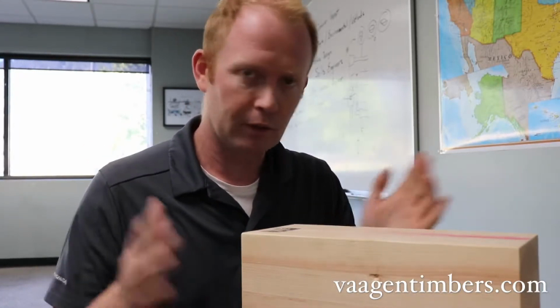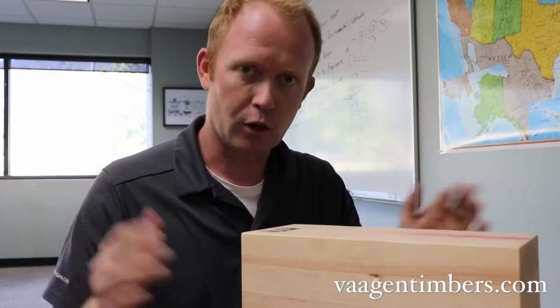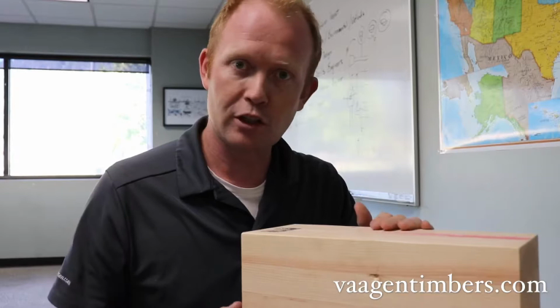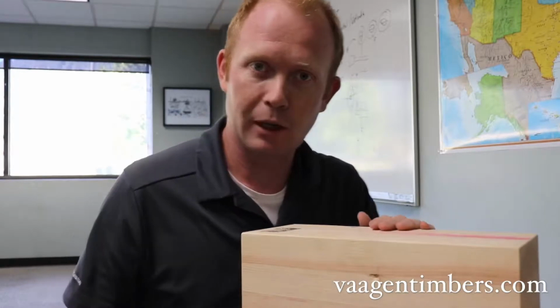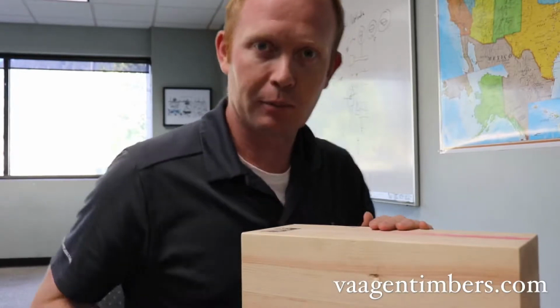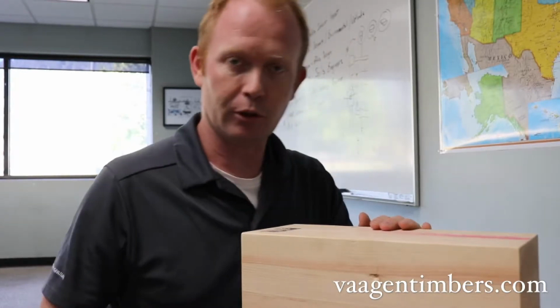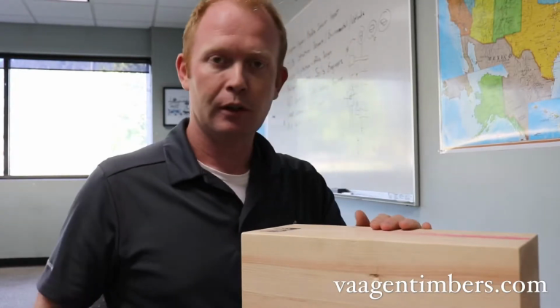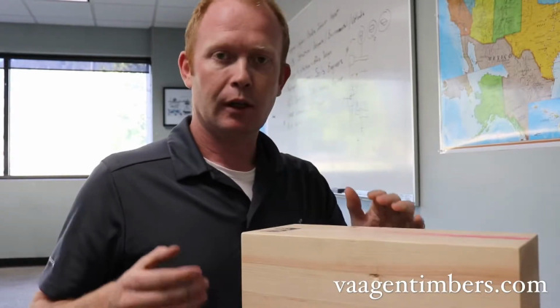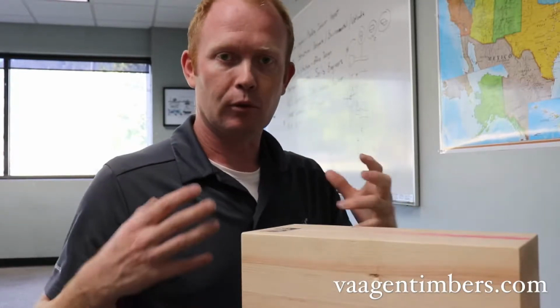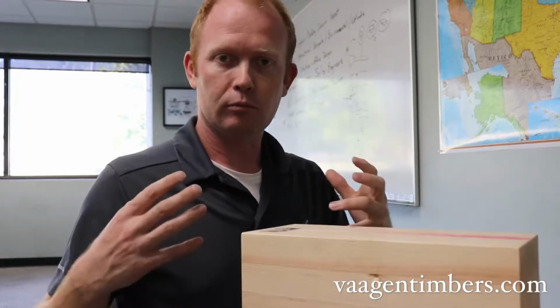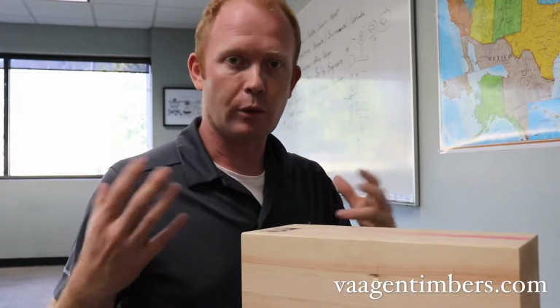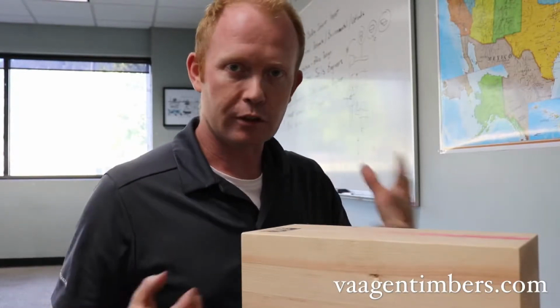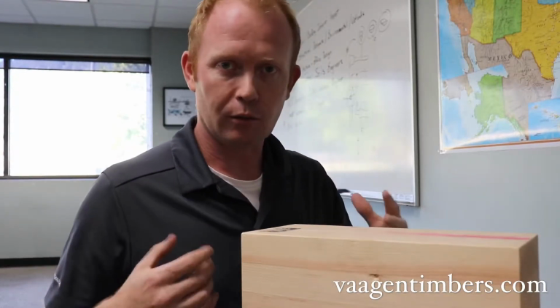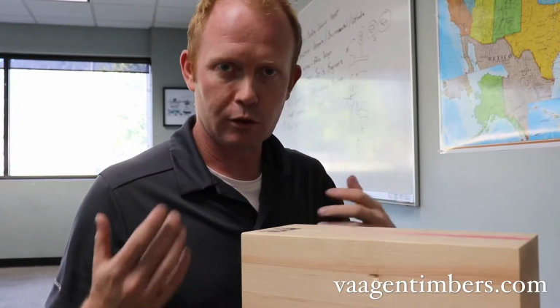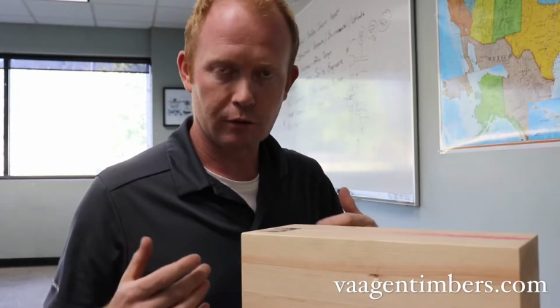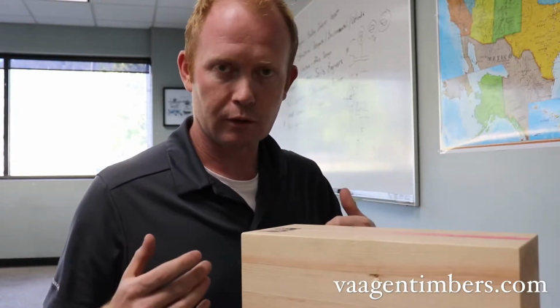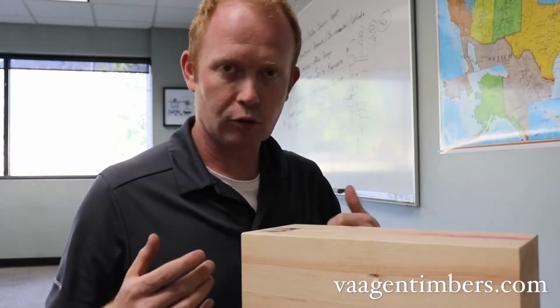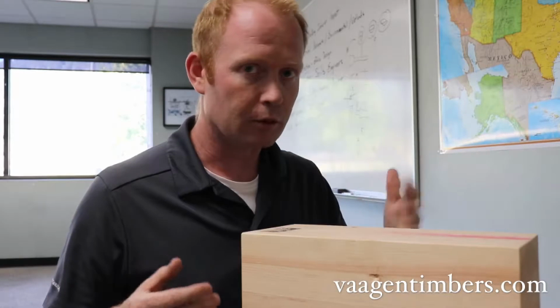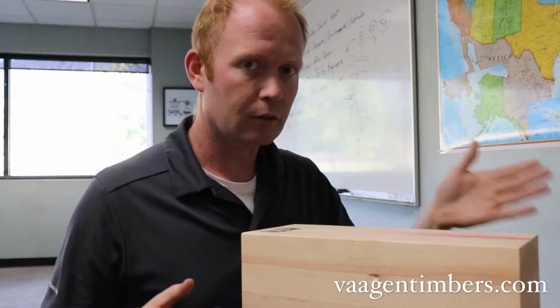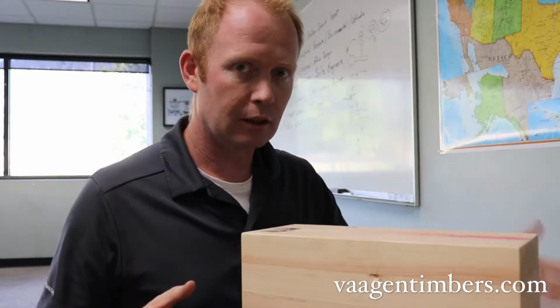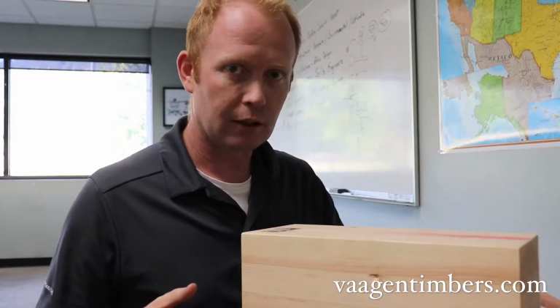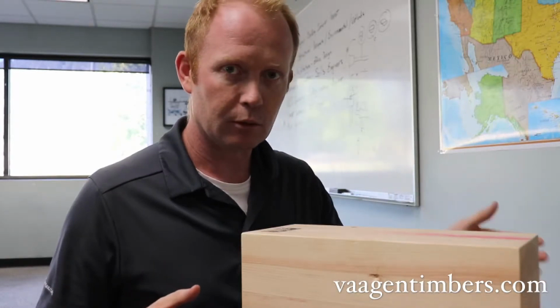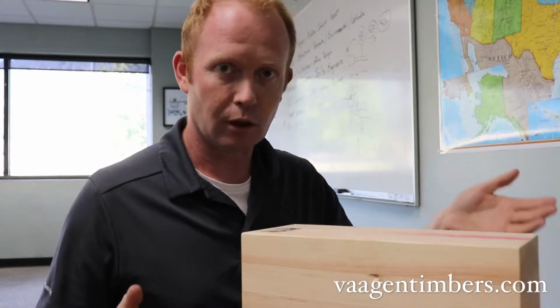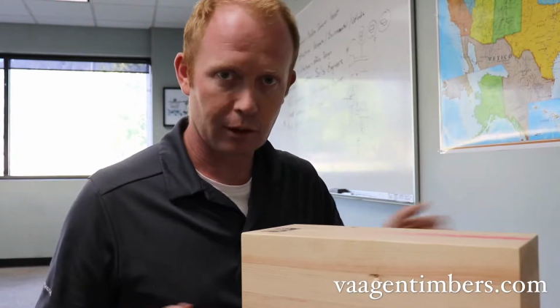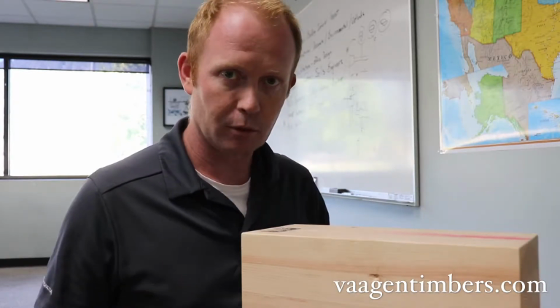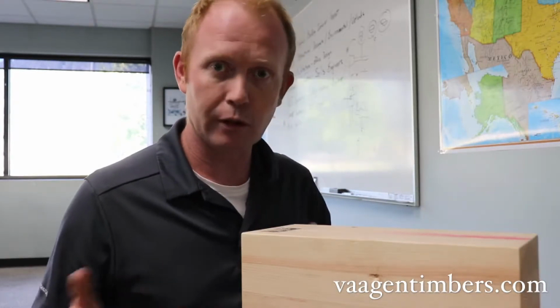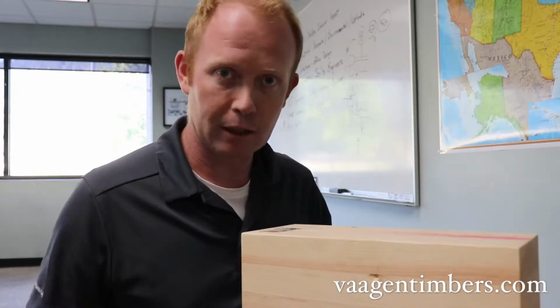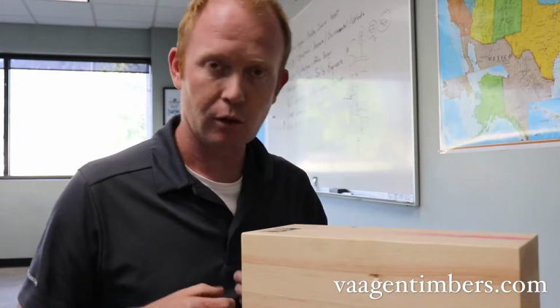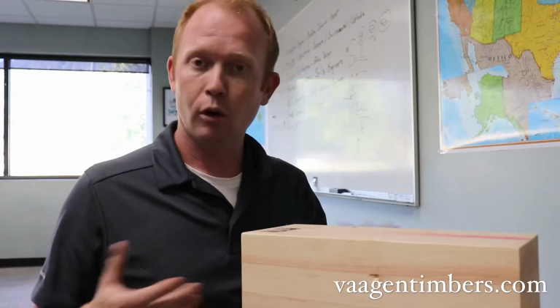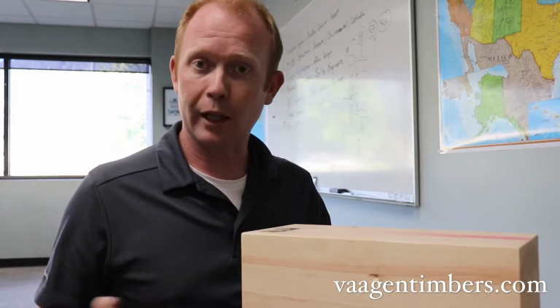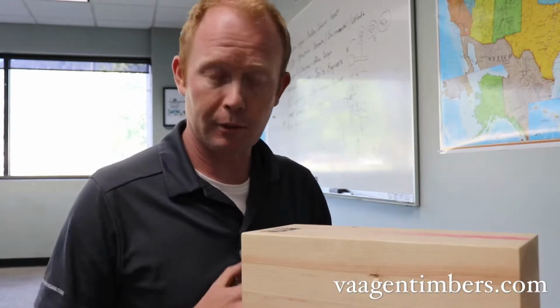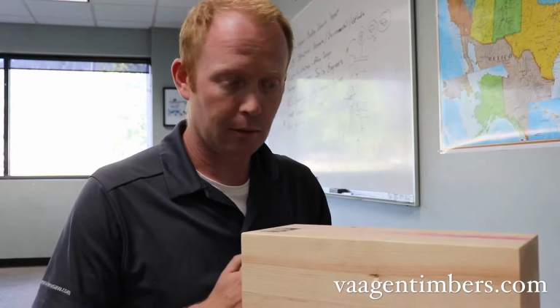I get a lot of questions — people don't always understand when we use terms like CLT, which is cross laminated timber, or glulam beams, or glue laminated timber.